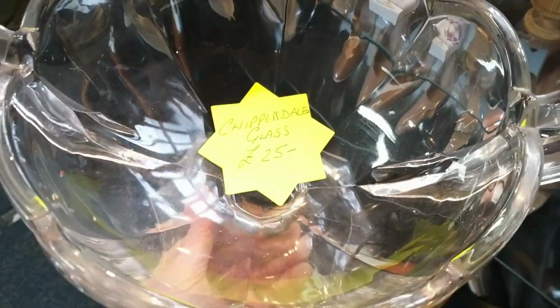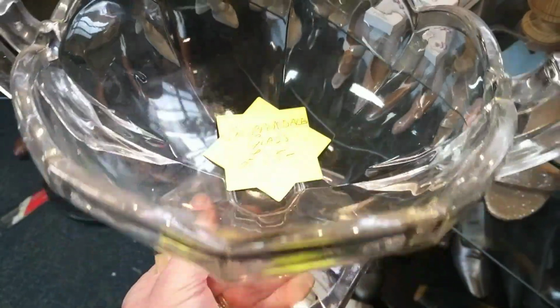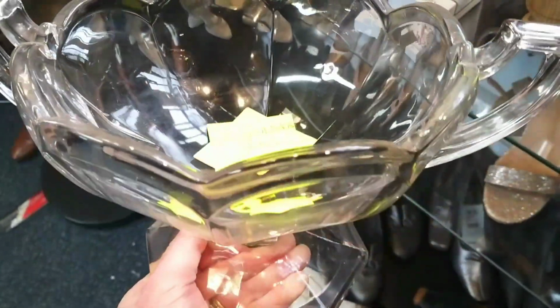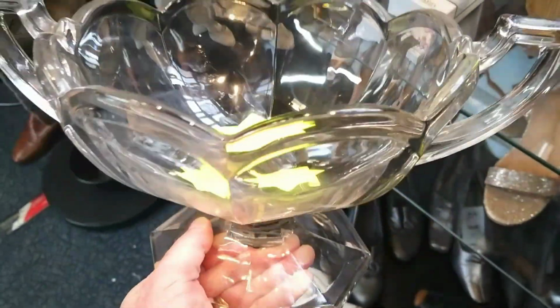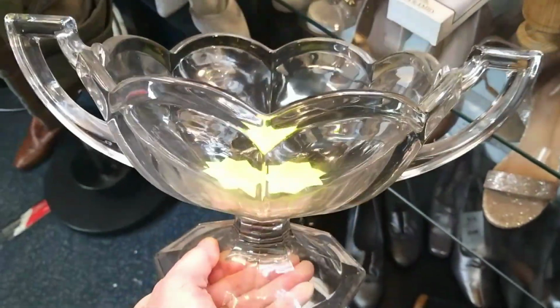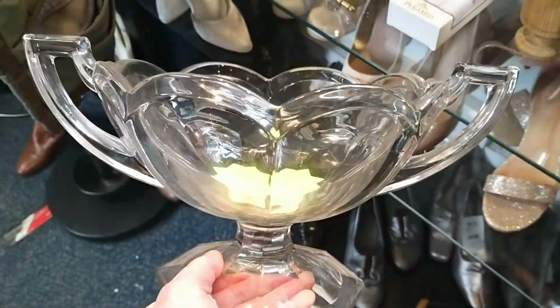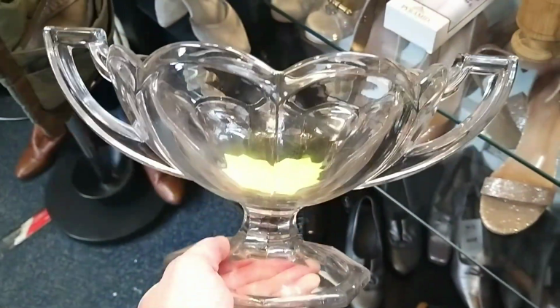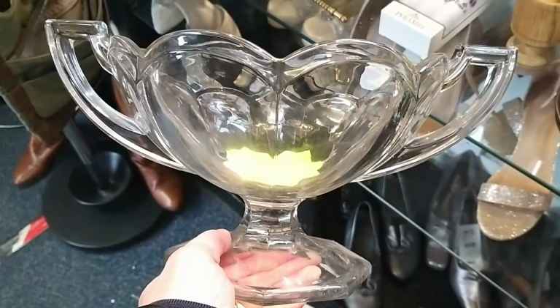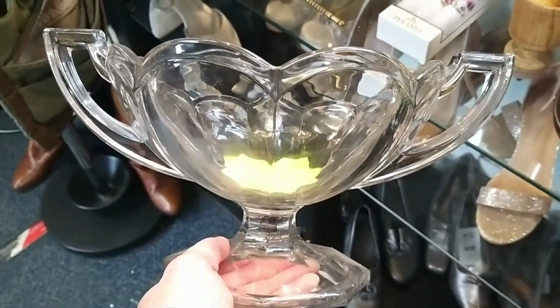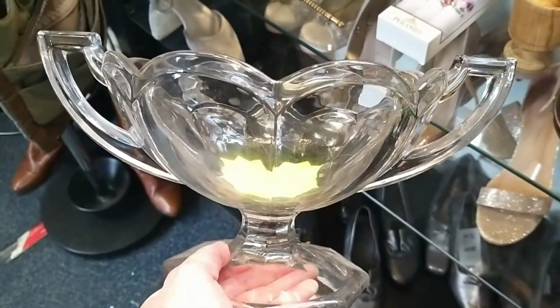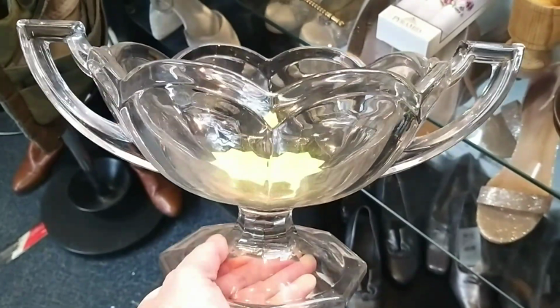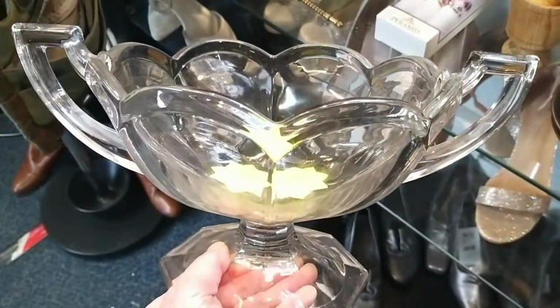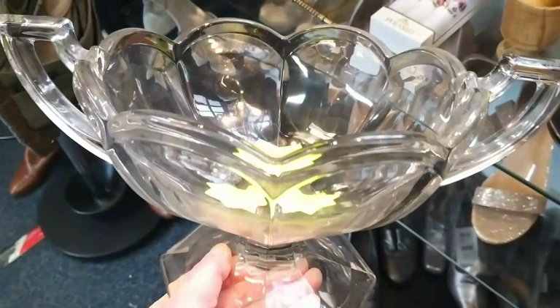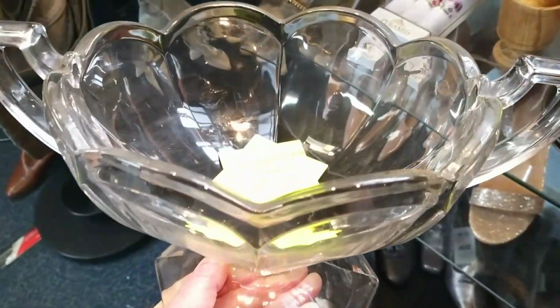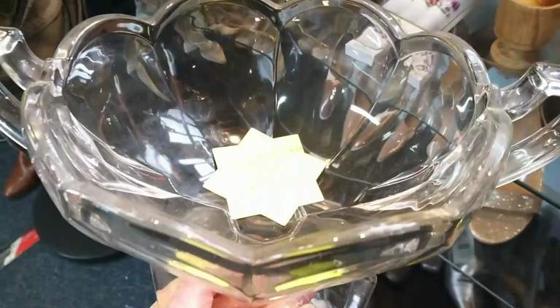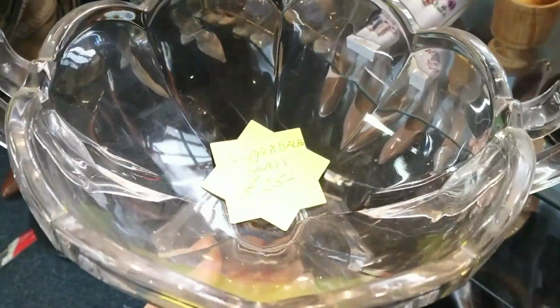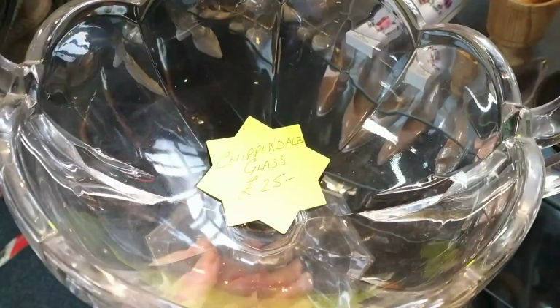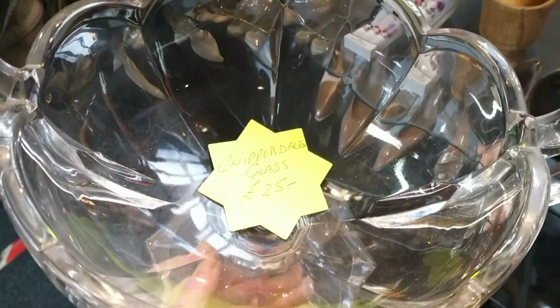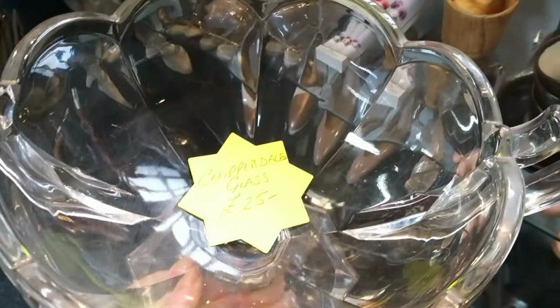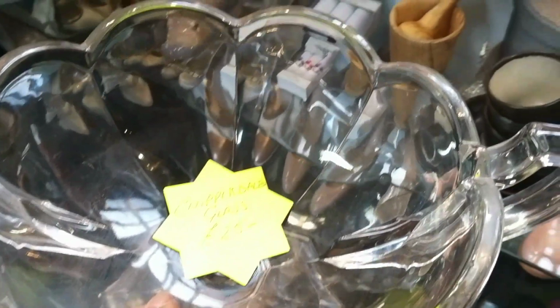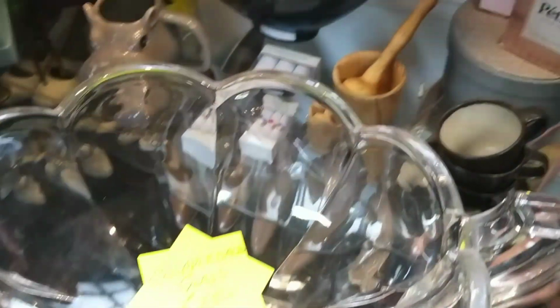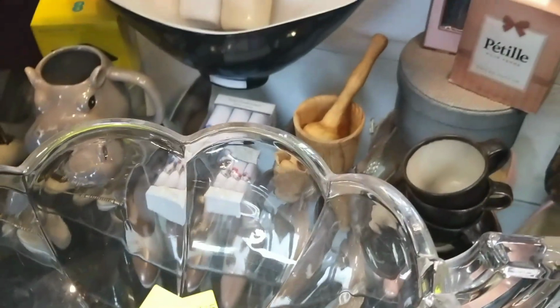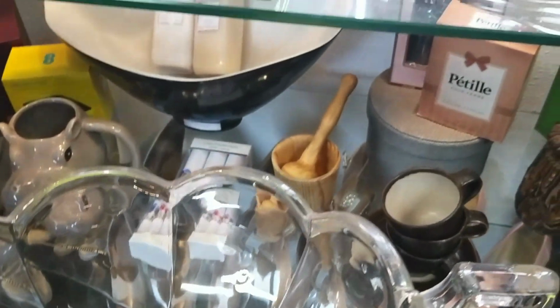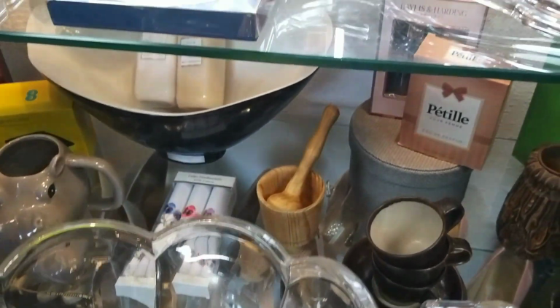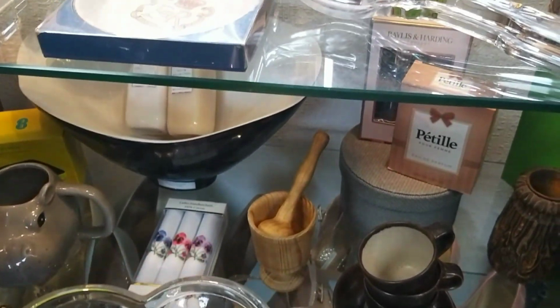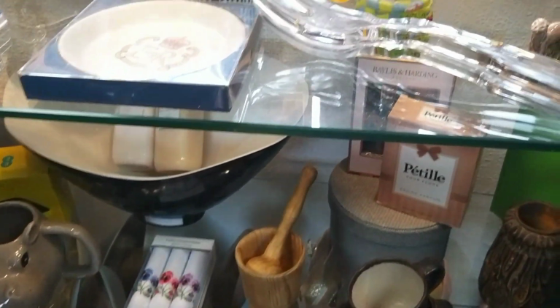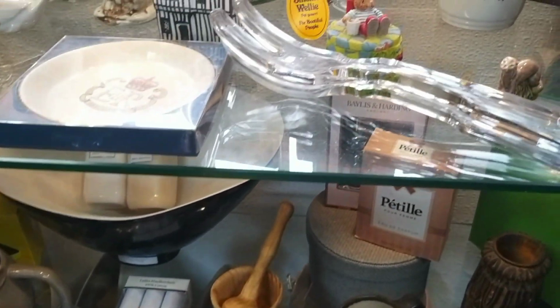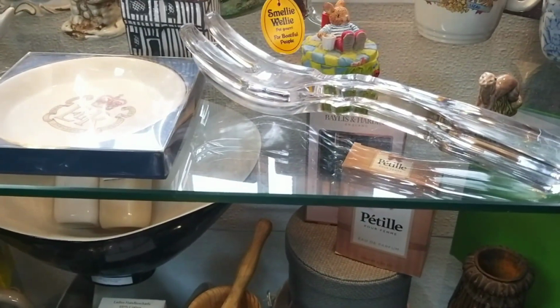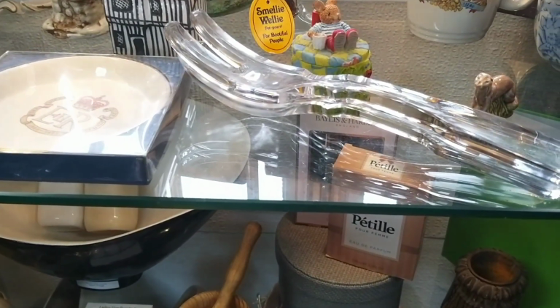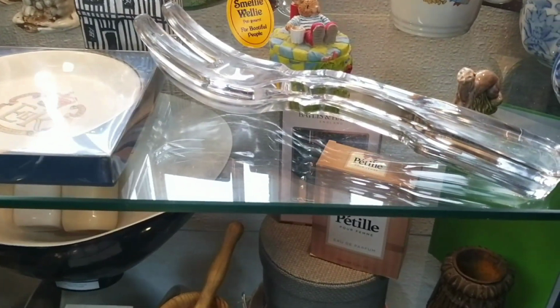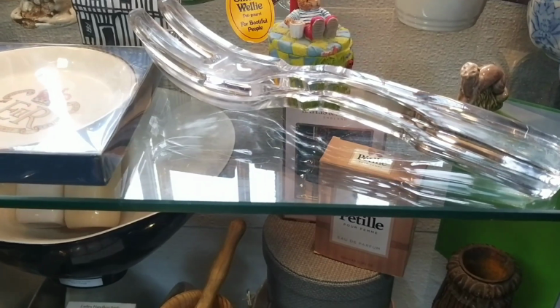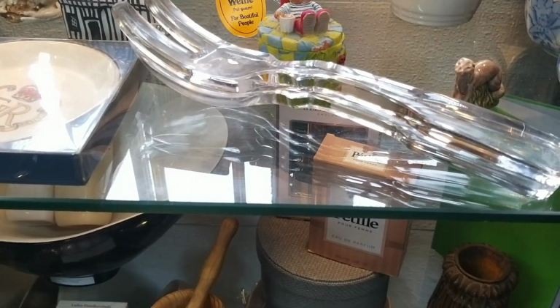Now this is an interesting piece - Chippendale glass, a huge fruit bowl for £25. Are you an expert in Chippendale glass? Watch on to the end of the video when I share my thrift haul because I've got a few questions about this glass.